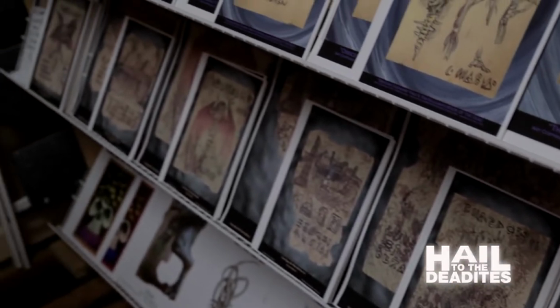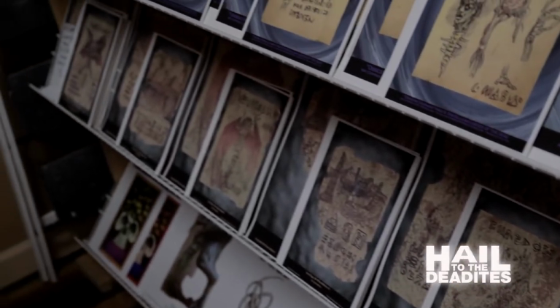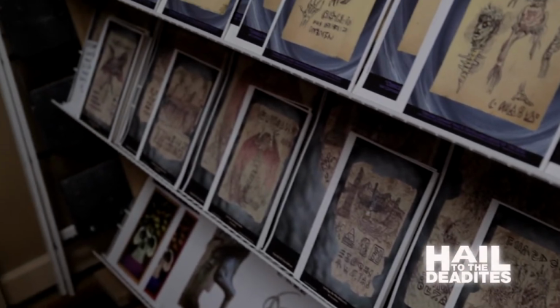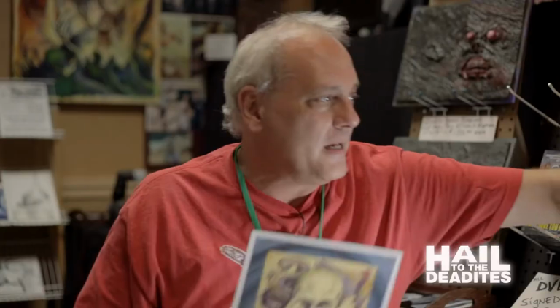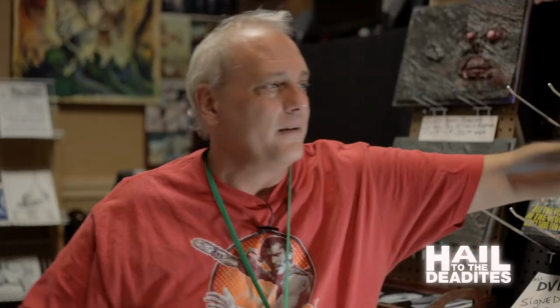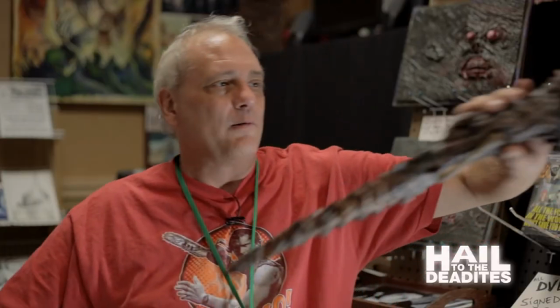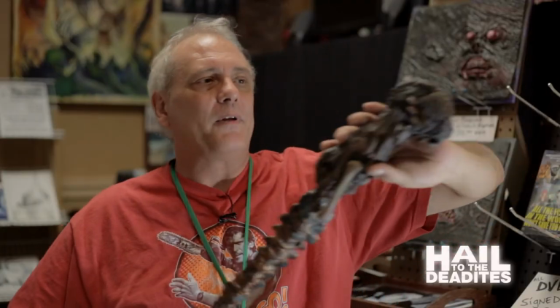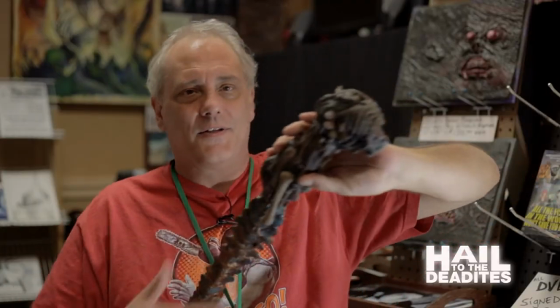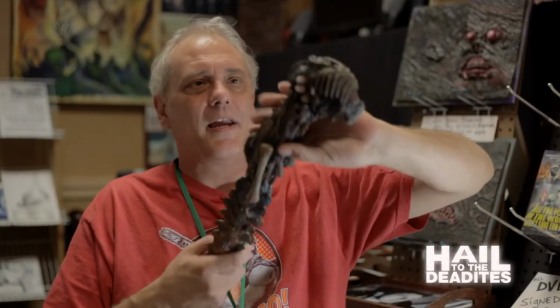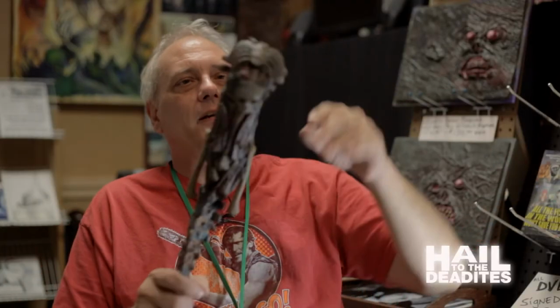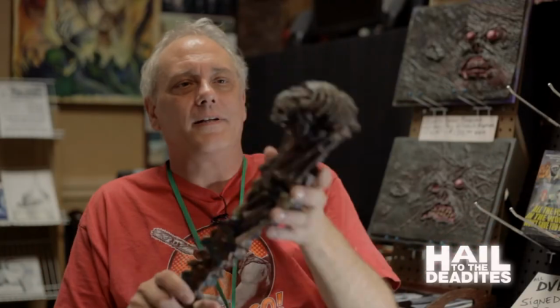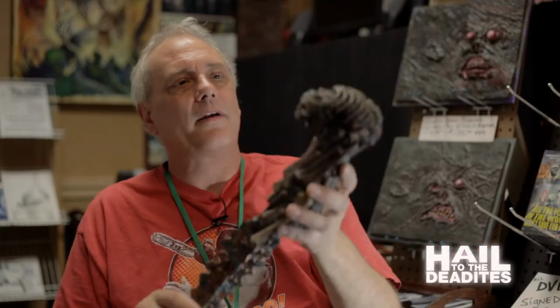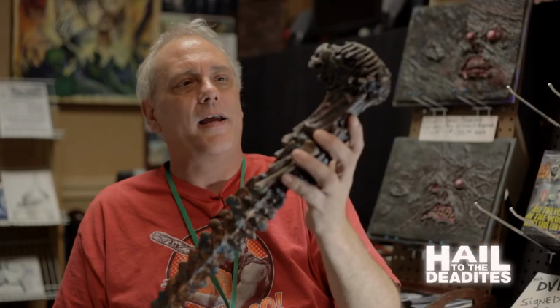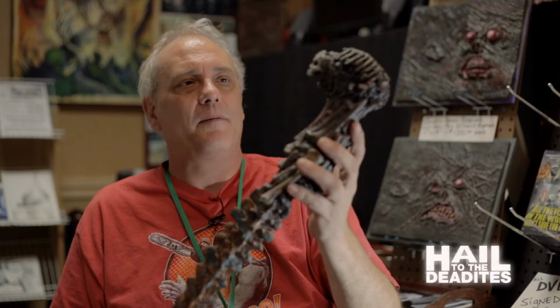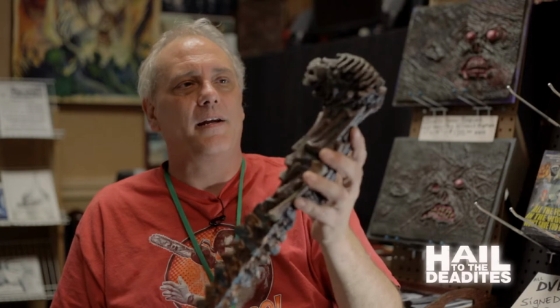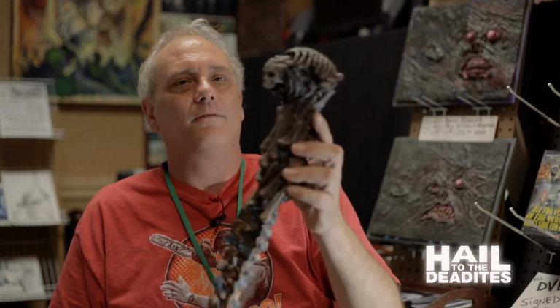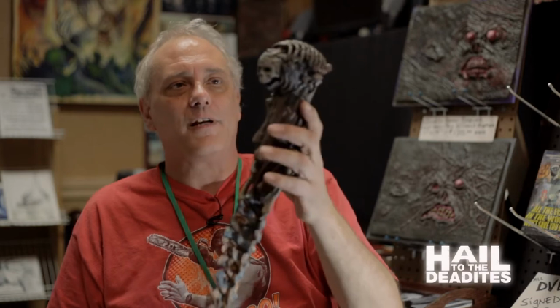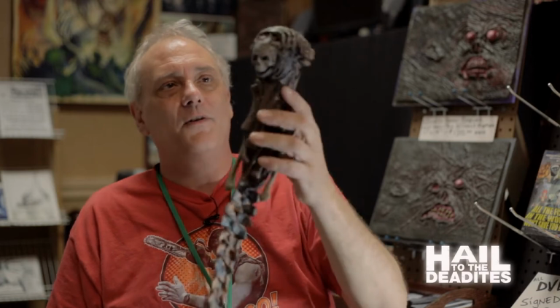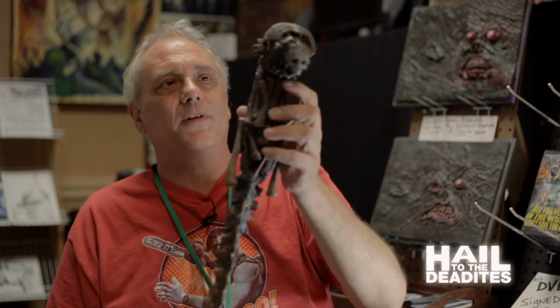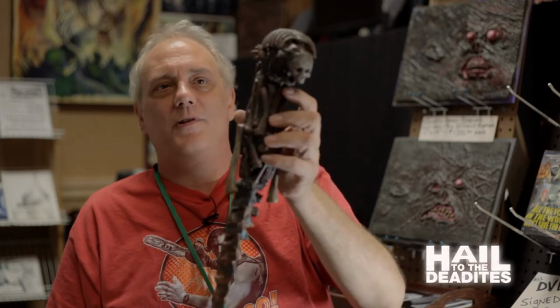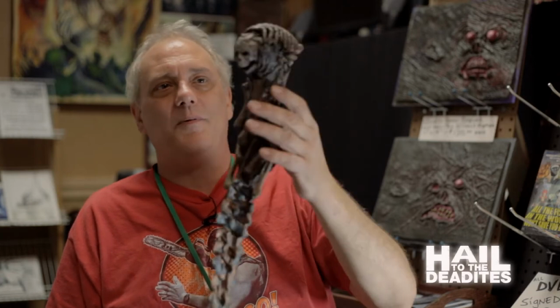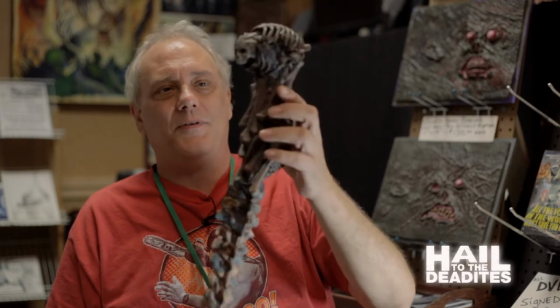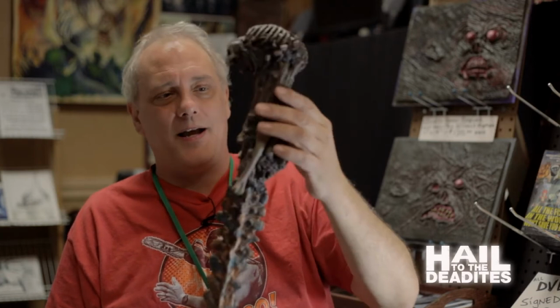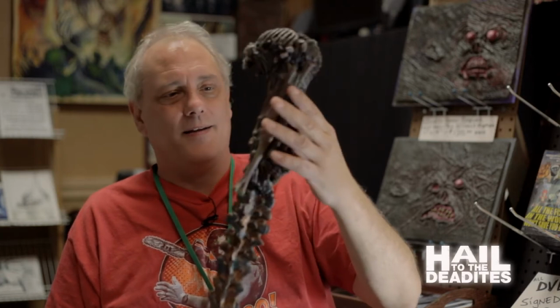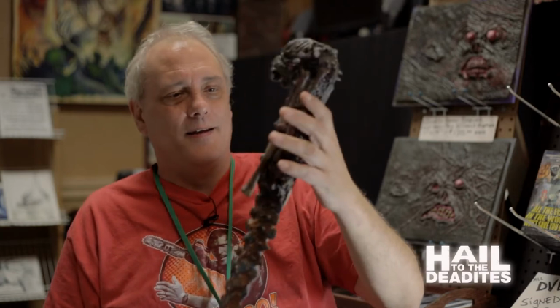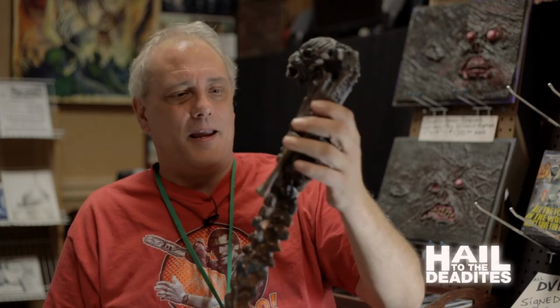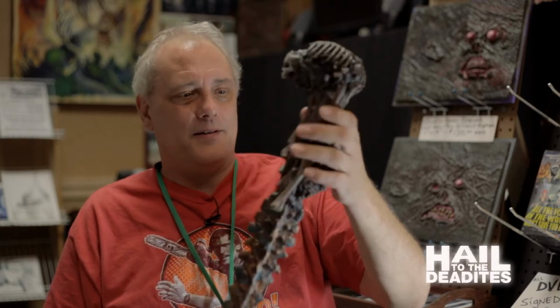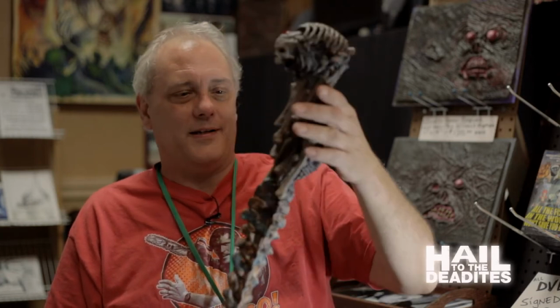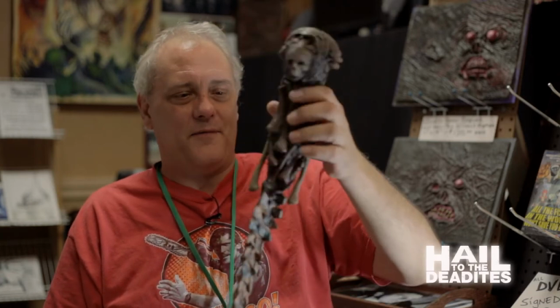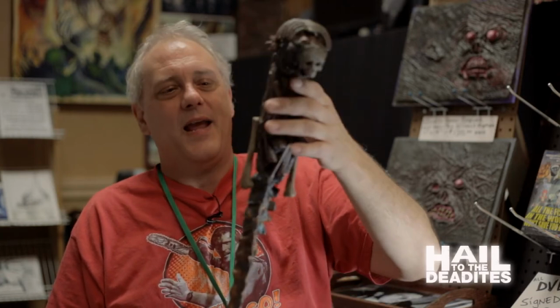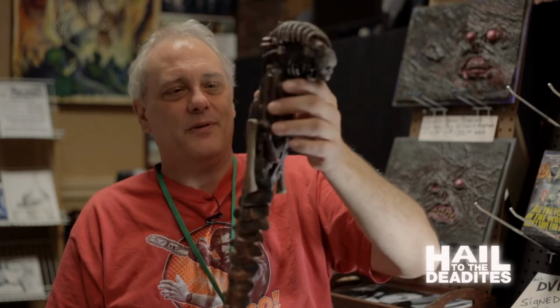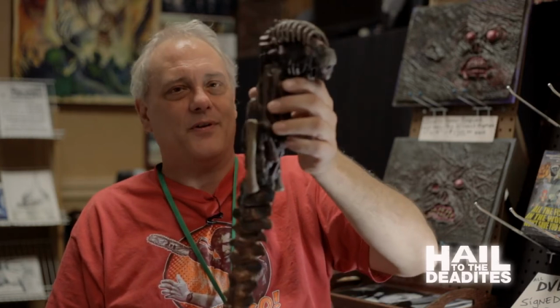And finally, I'm making replicas of the Kandarian dagger that I hand paint. They're very close to the original — almost dead on. And I'm very happy with those.